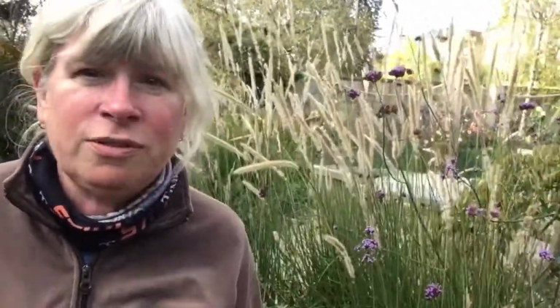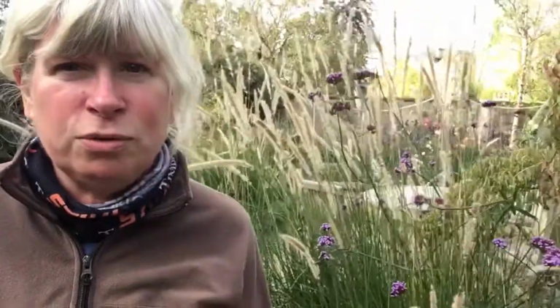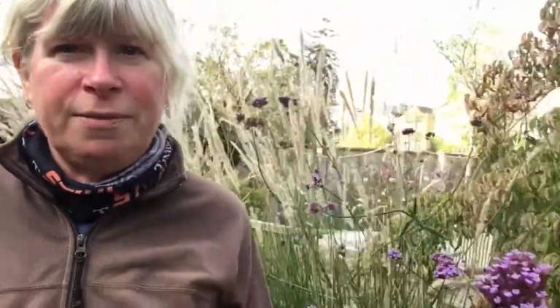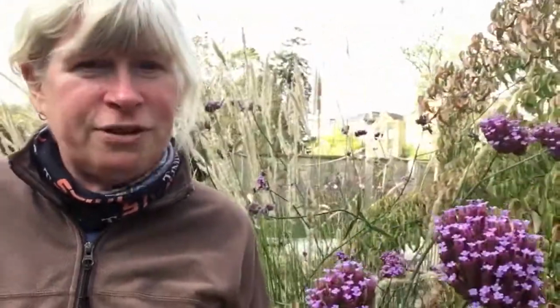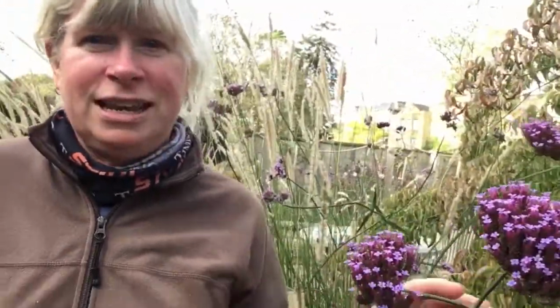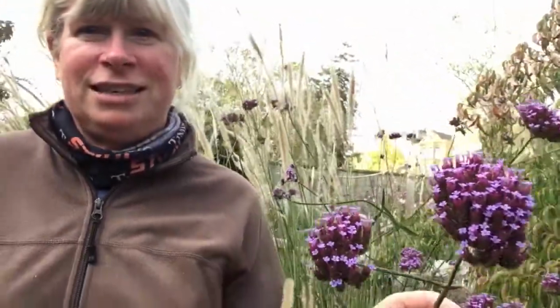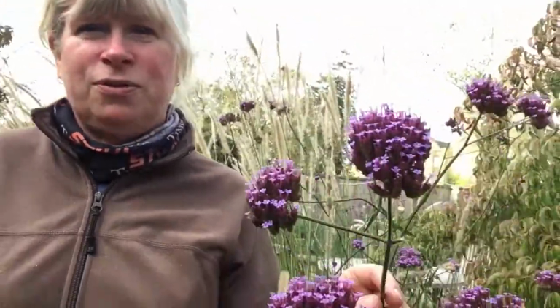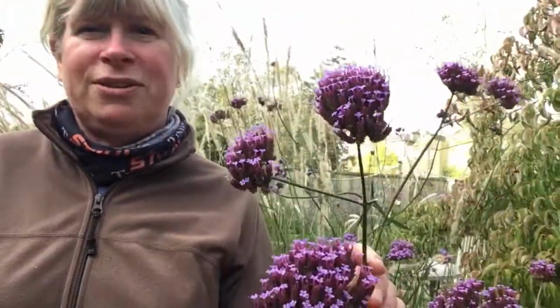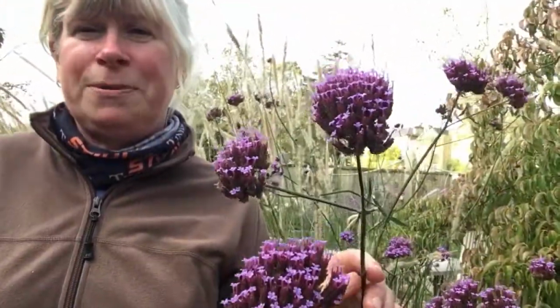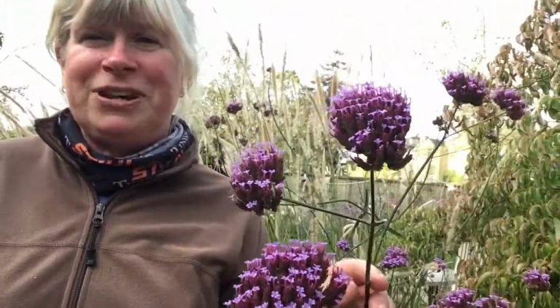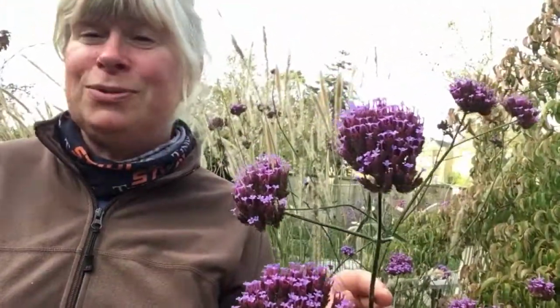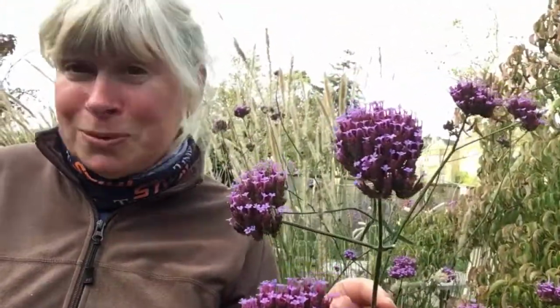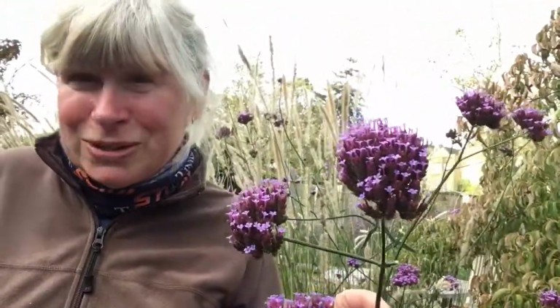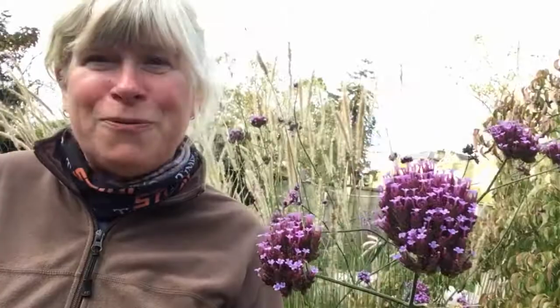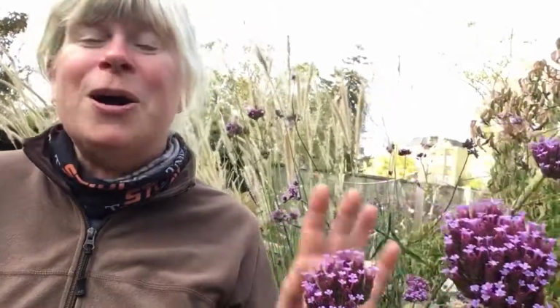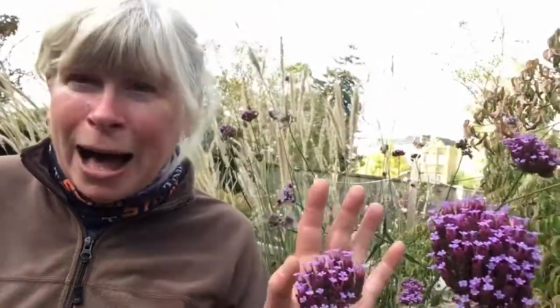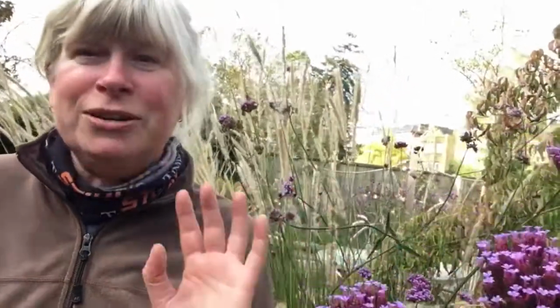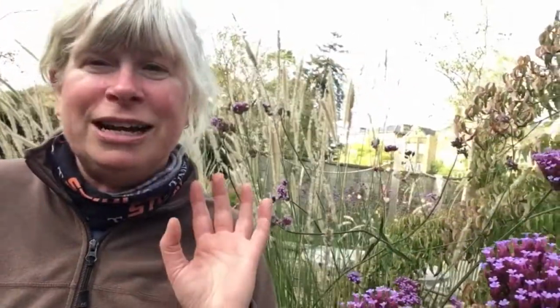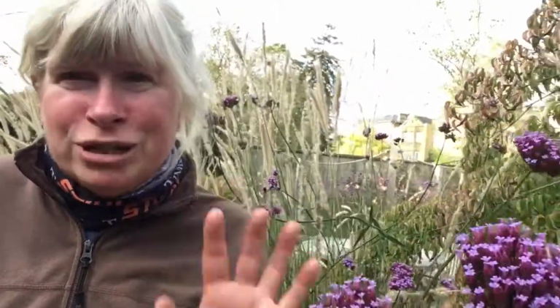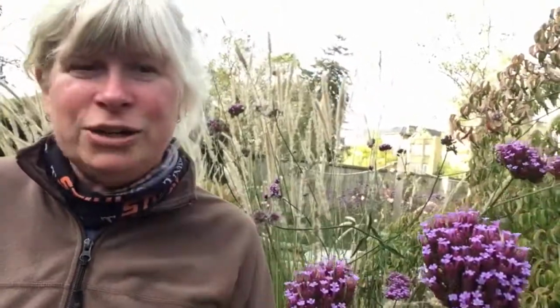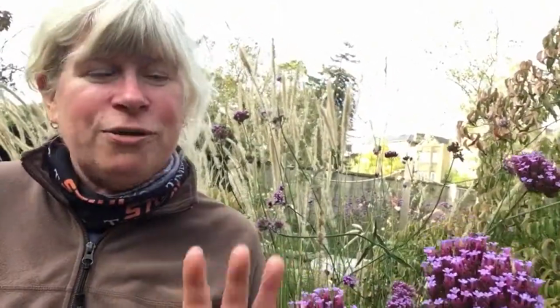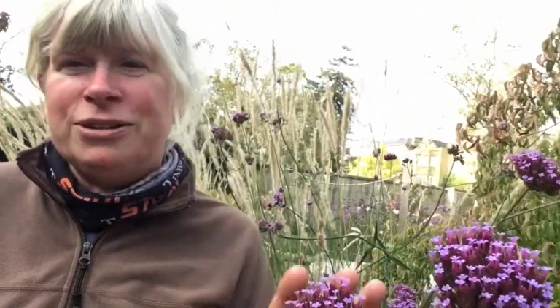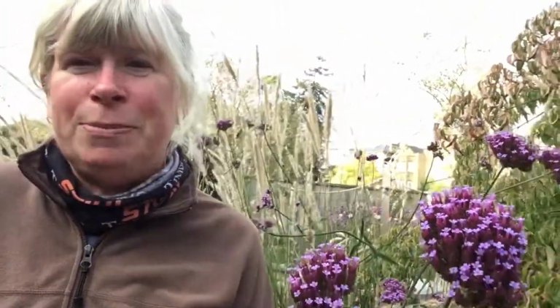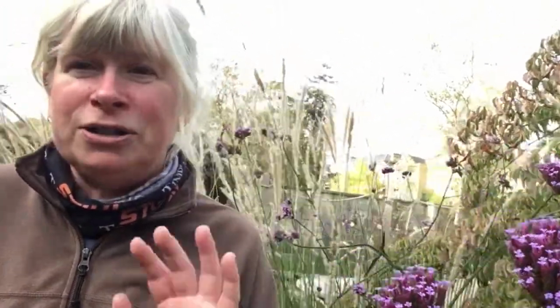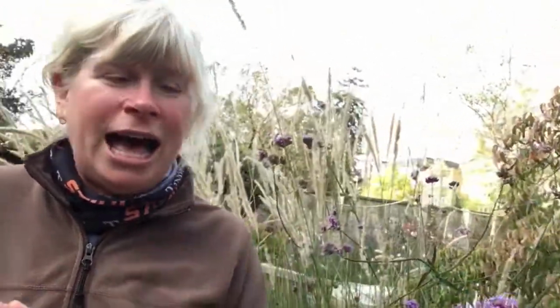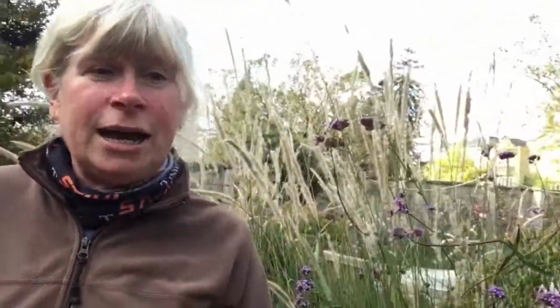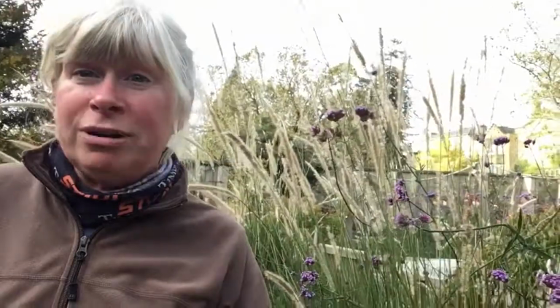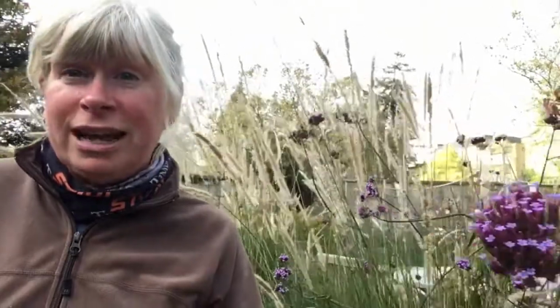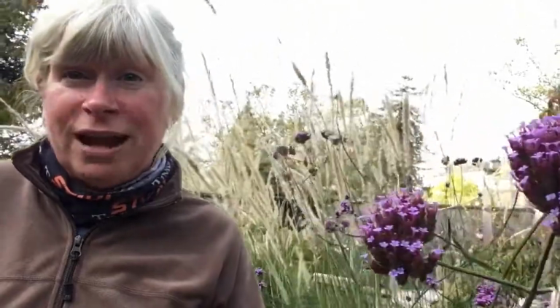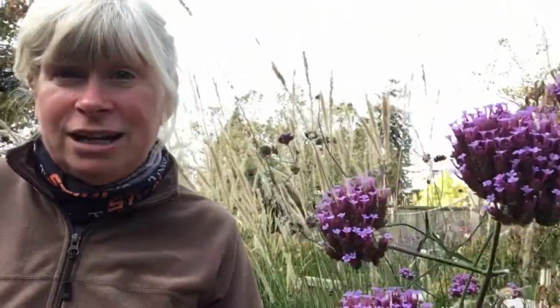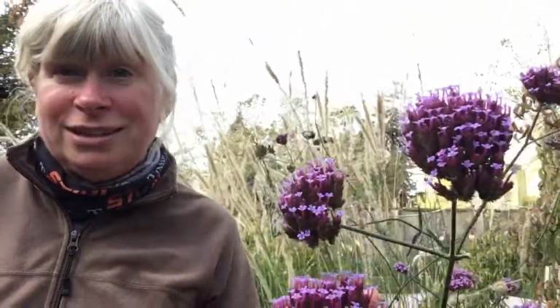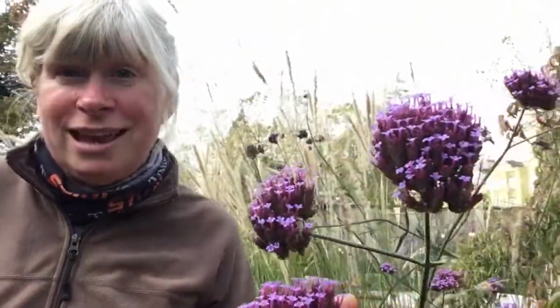One of my all-time favourites is this one of course — Verbena bonariensis, which I've probably talked to you about before. Absolute love it, really good bee plant and a real late flower, as you can see.